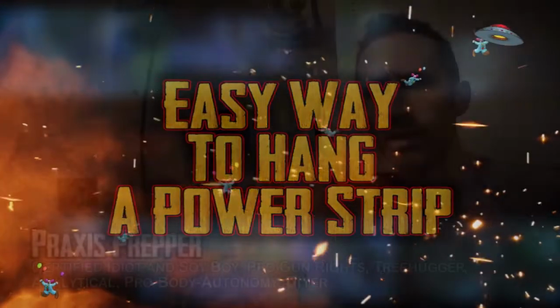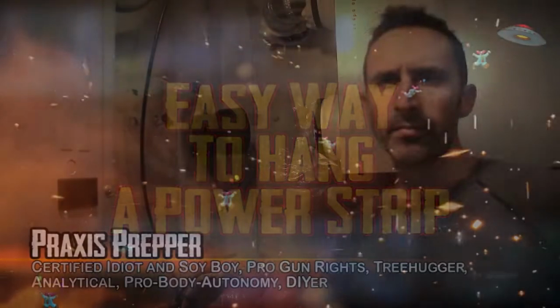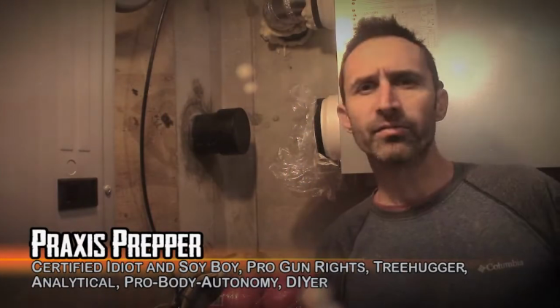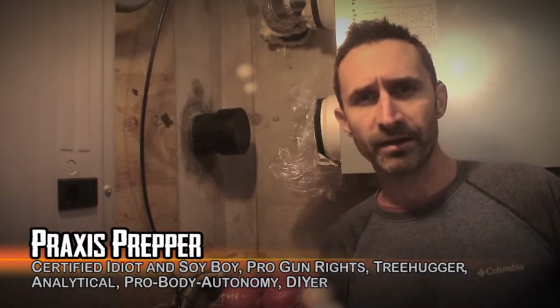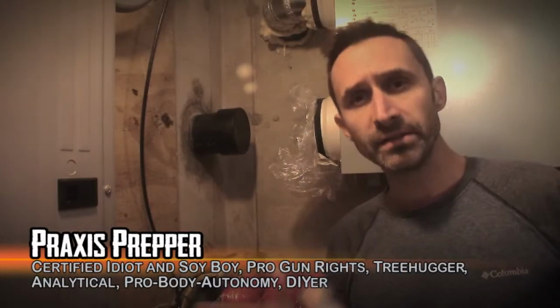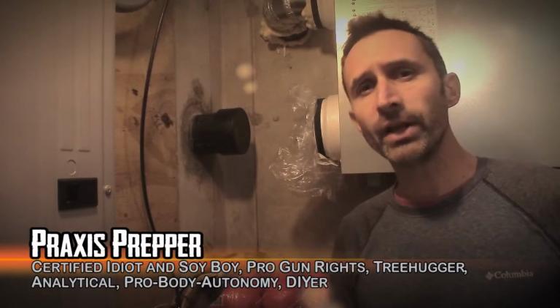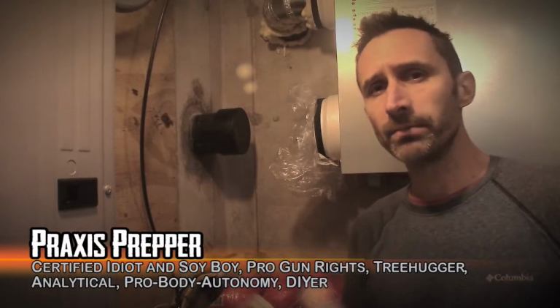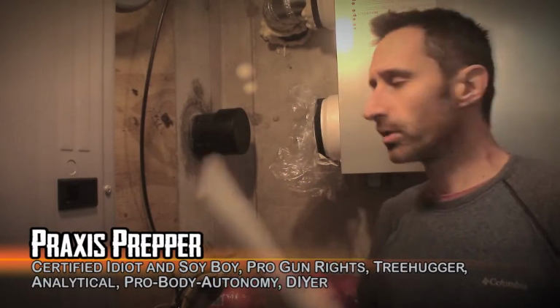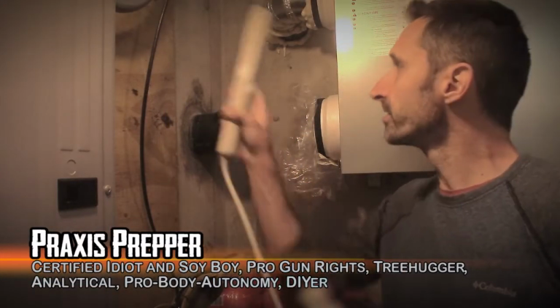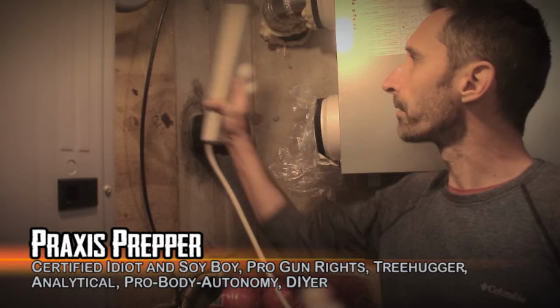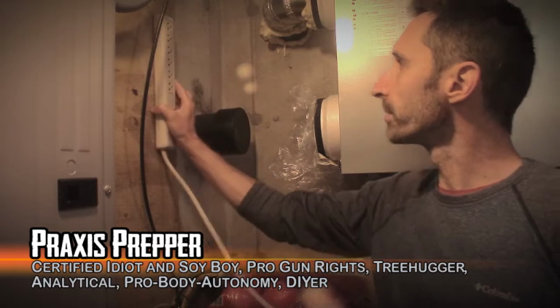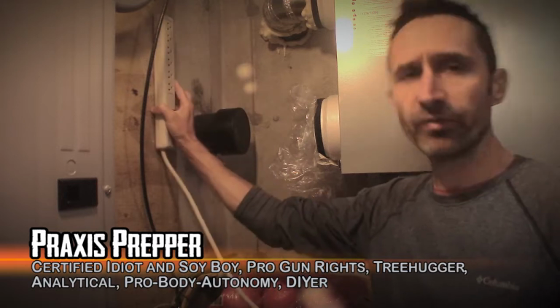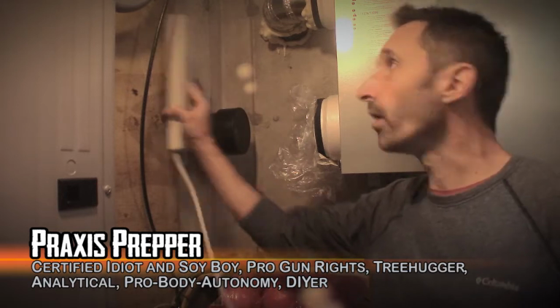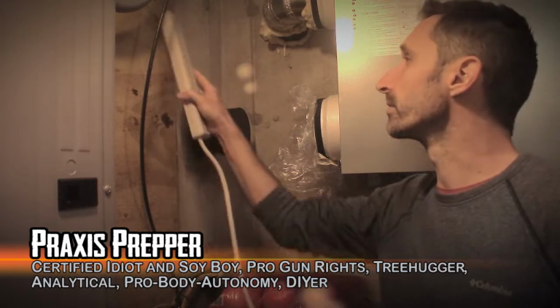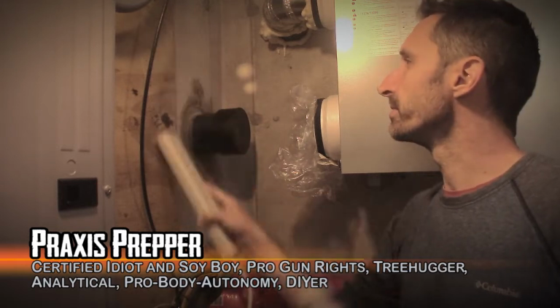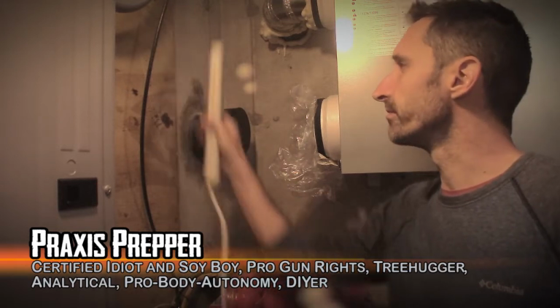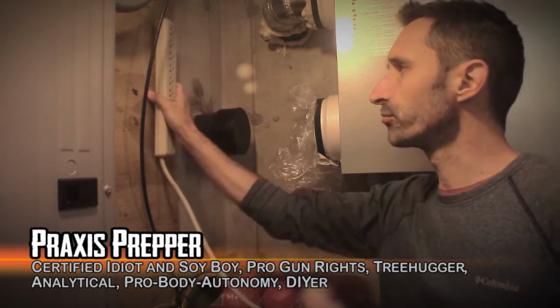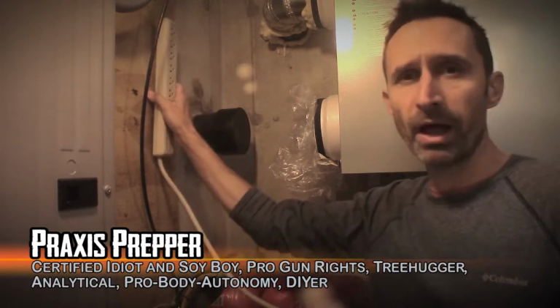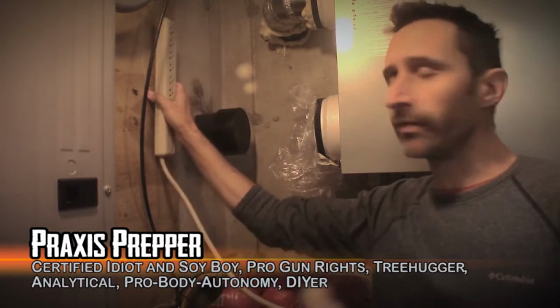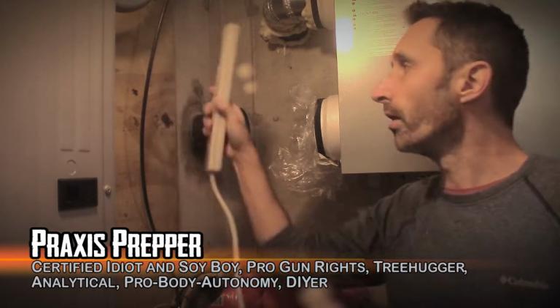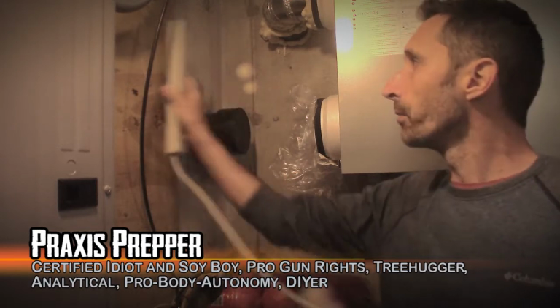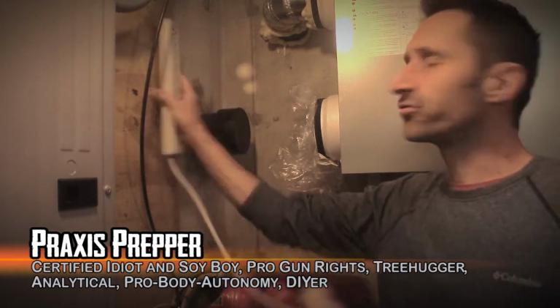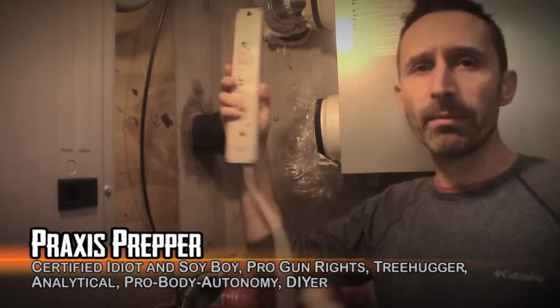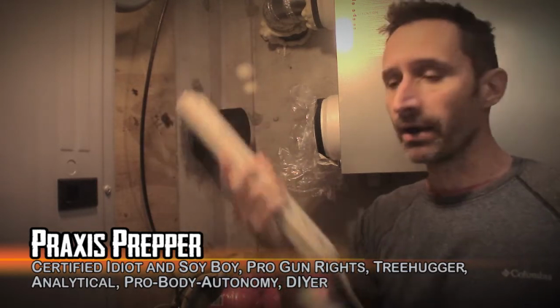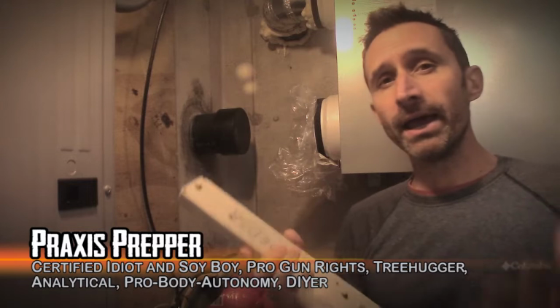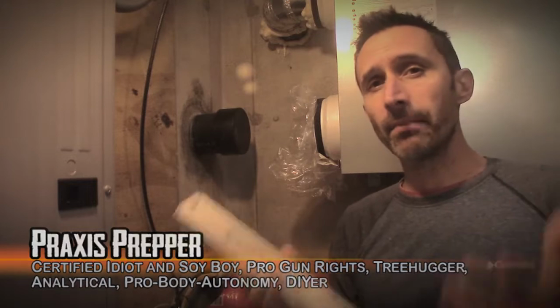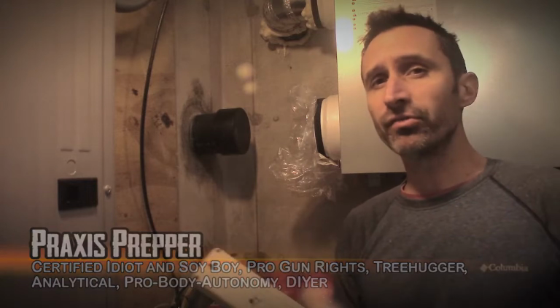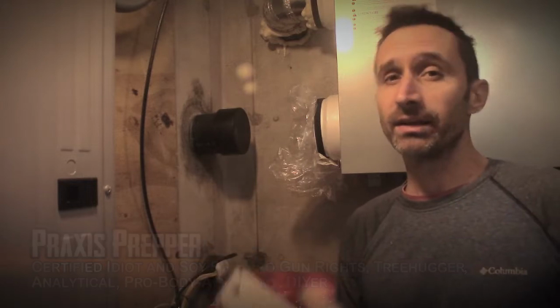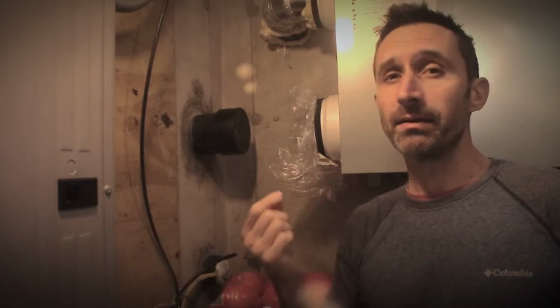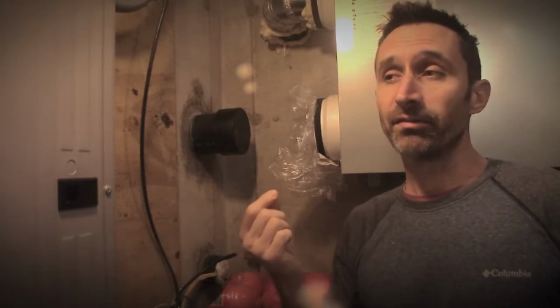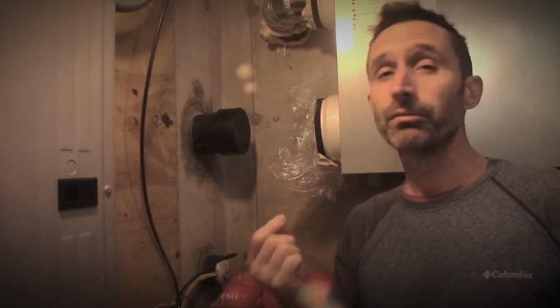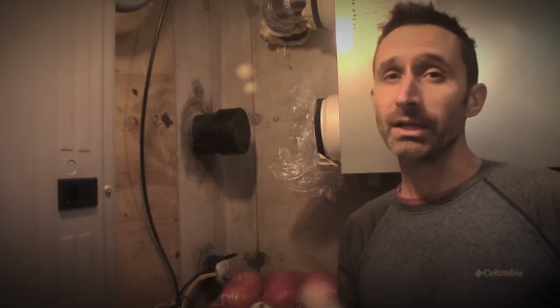Hey everybody, this is Praxis. In this video we're going to be installing this power strip to the wall here. This is a piece of pressure treated plywood on the wall. I want to get it screwed up there, and I'm going to be using a technique that makes it really, really easy.